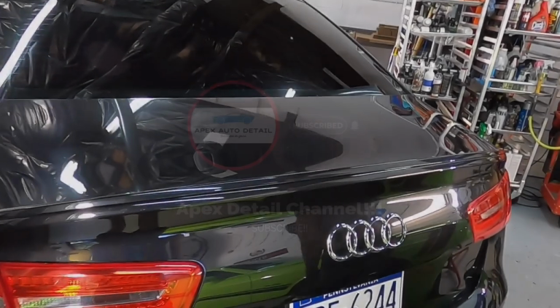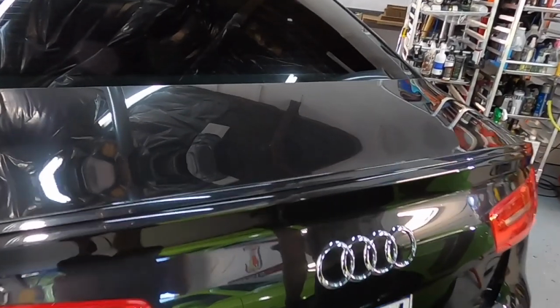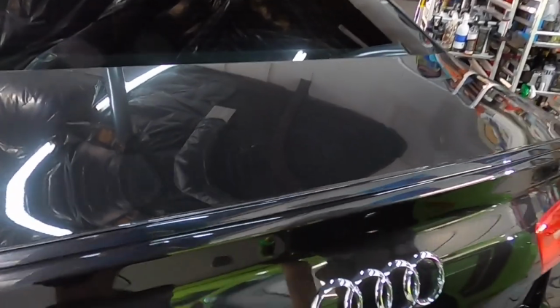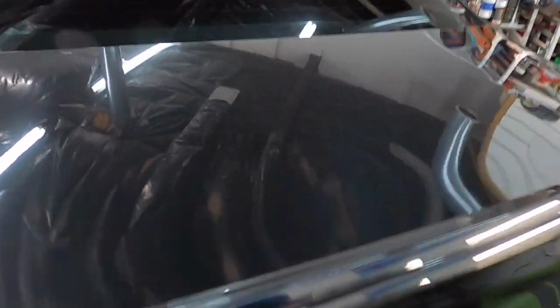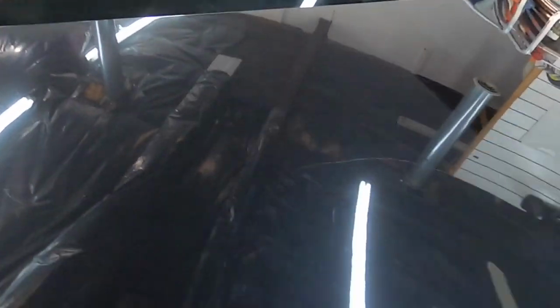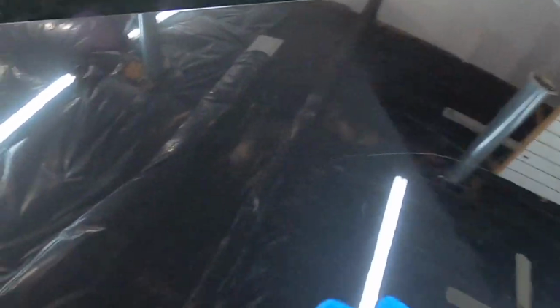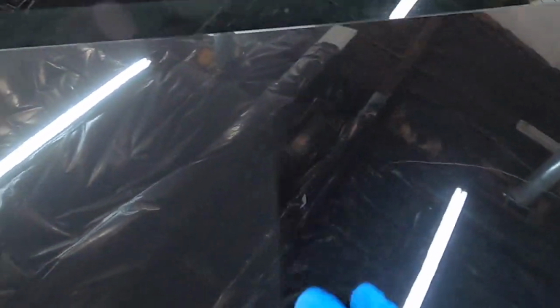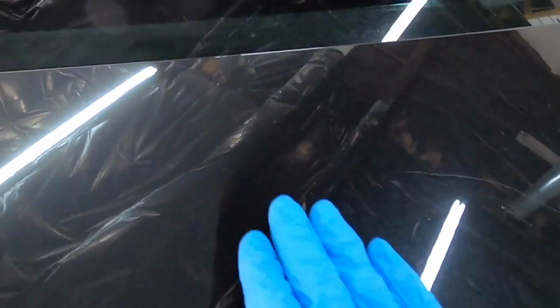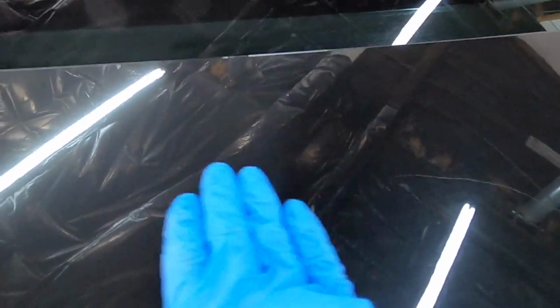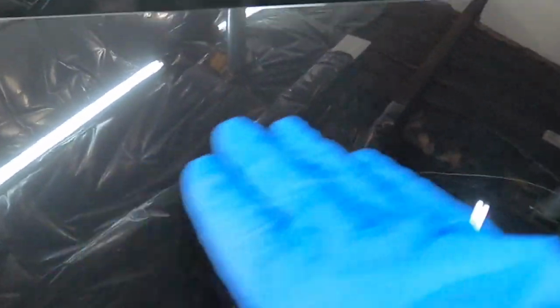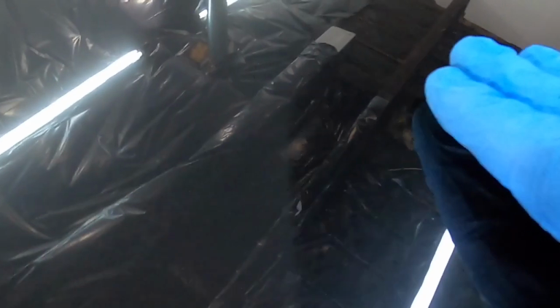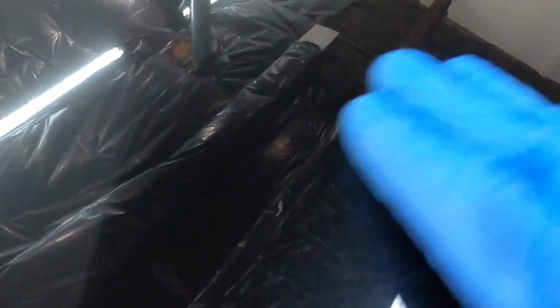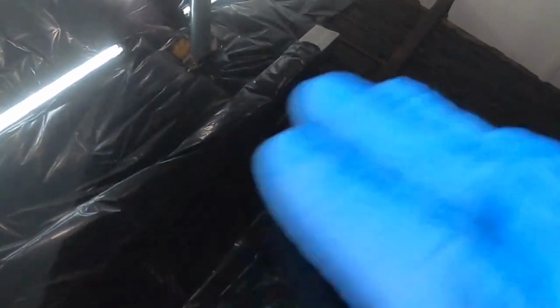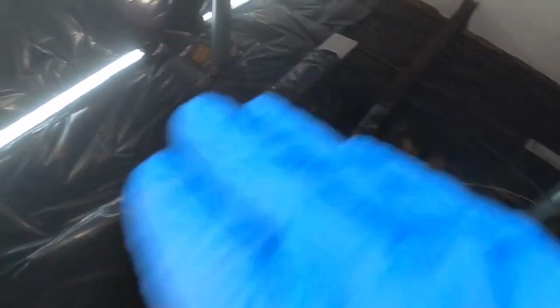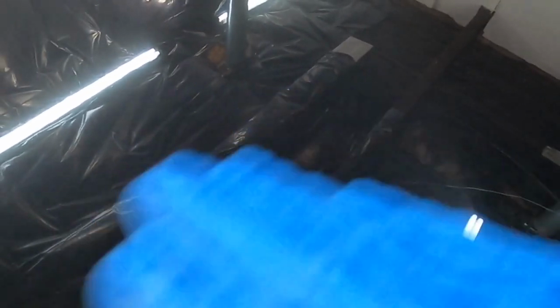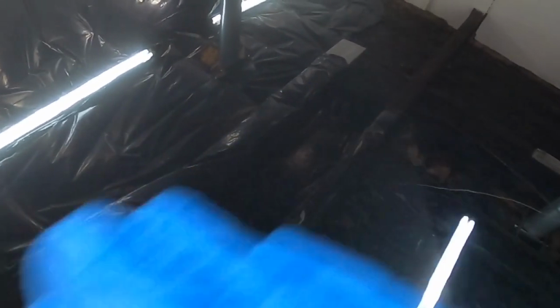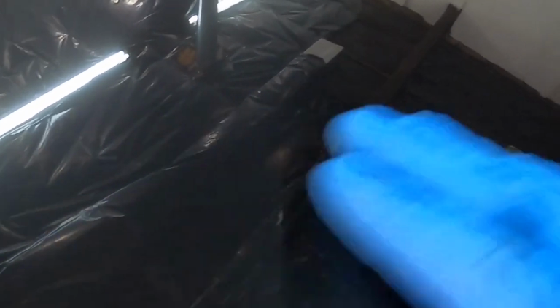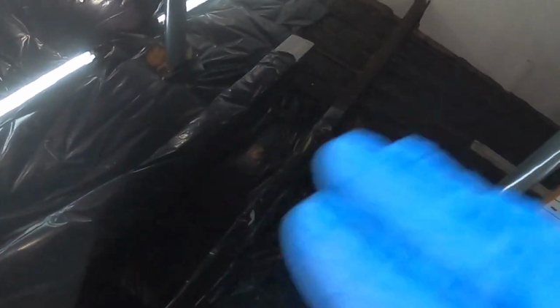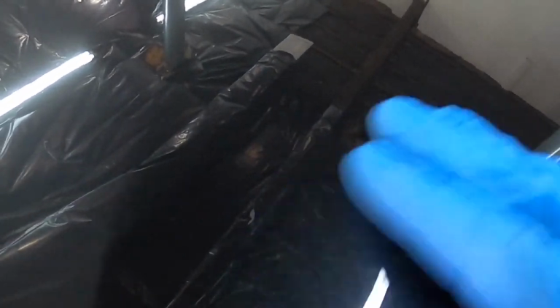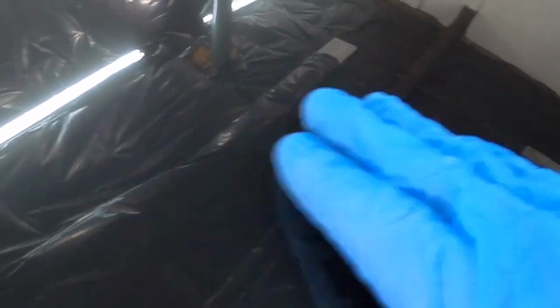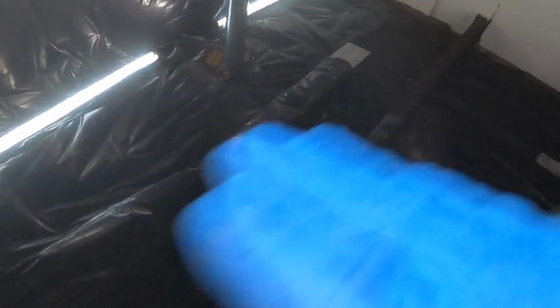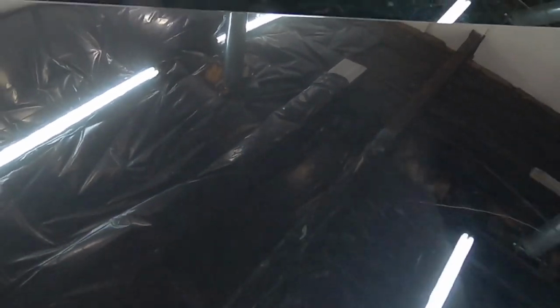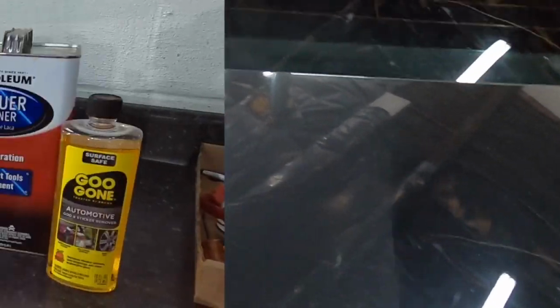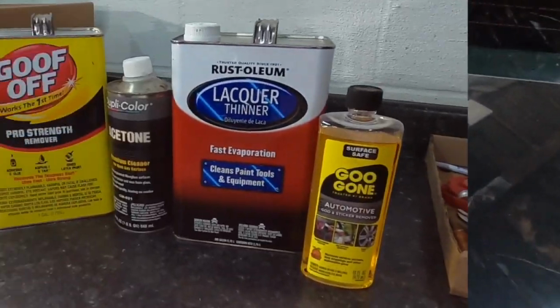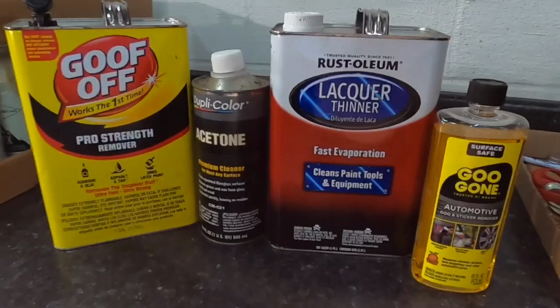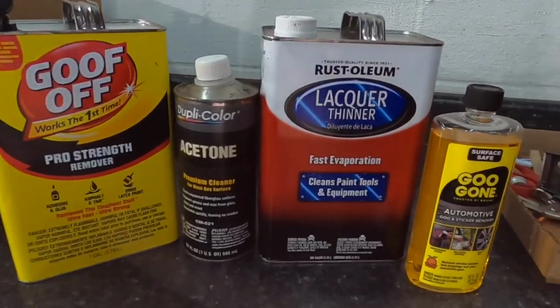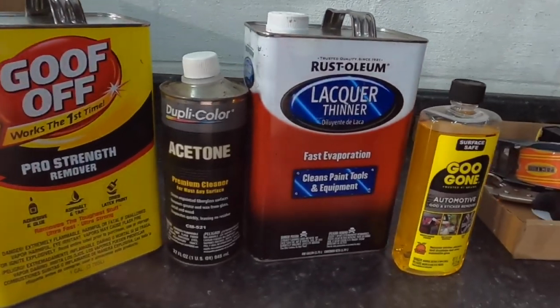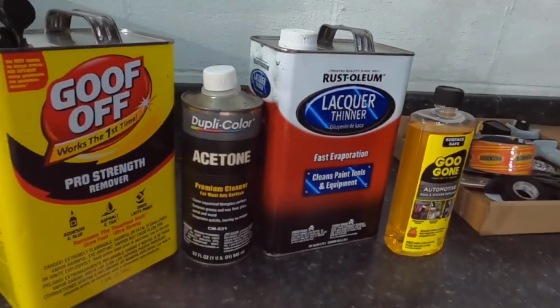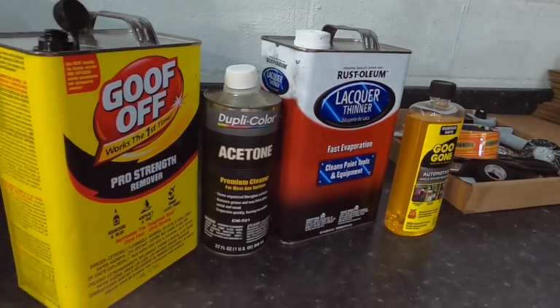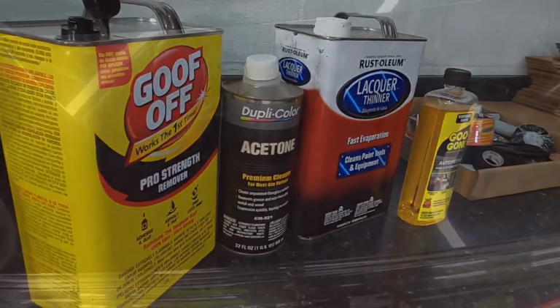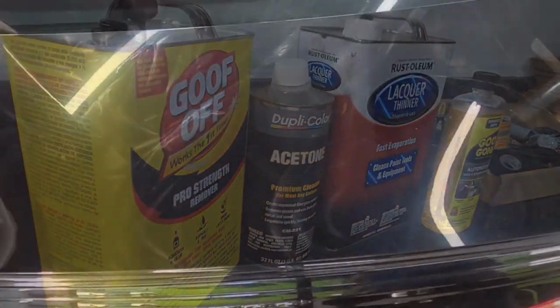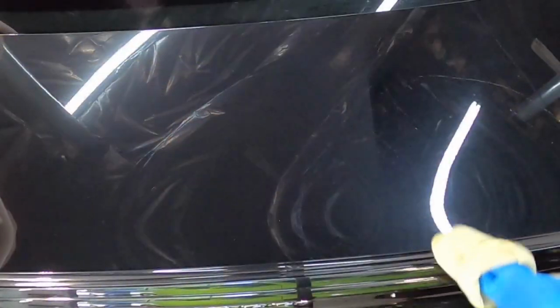It can get quite a bit difficult answering questions about overspray and removing overspray from automotive finishes. As you can see and hear, this automotive finish has overspray and it could really be anything.